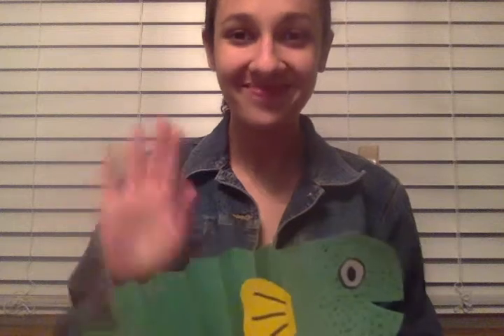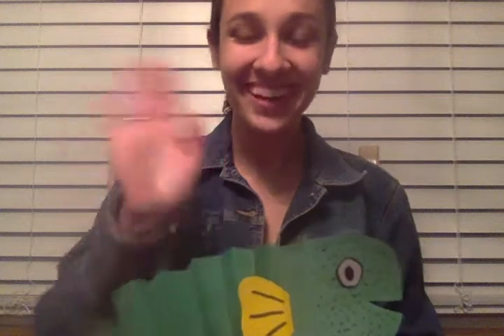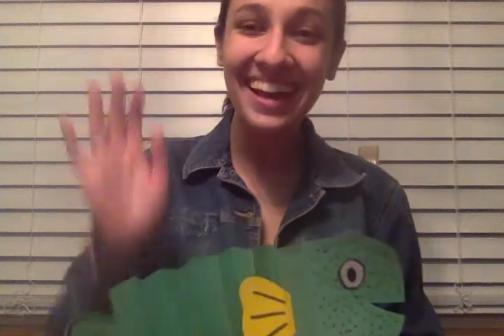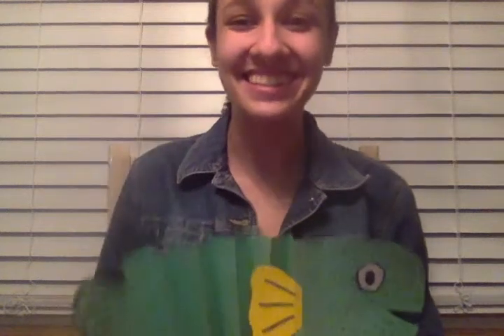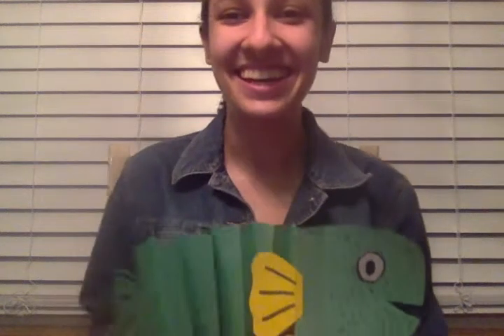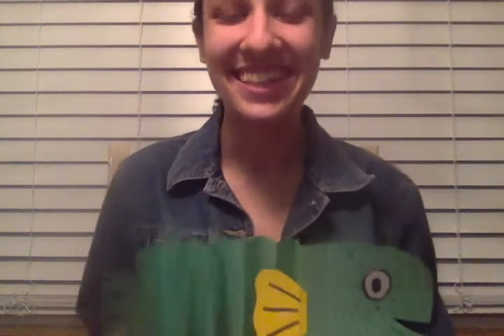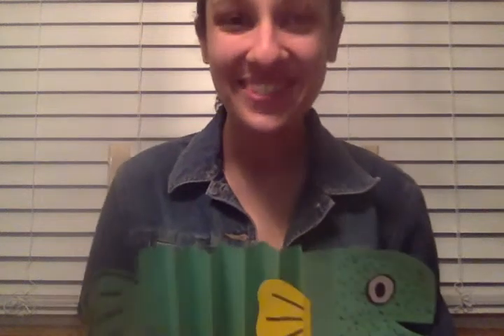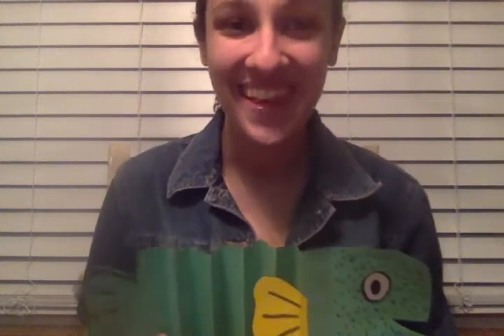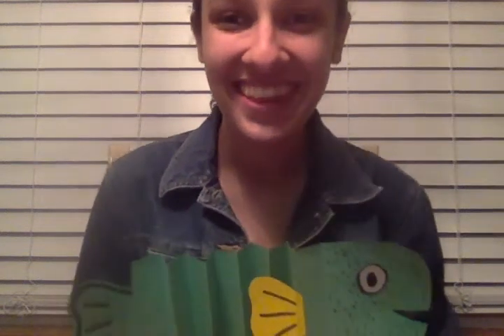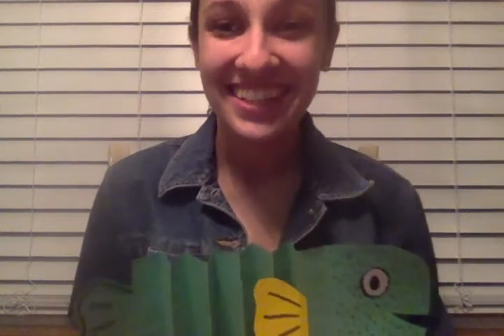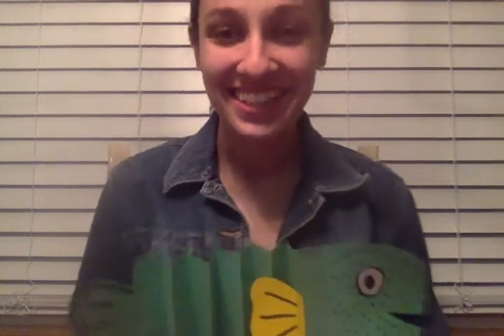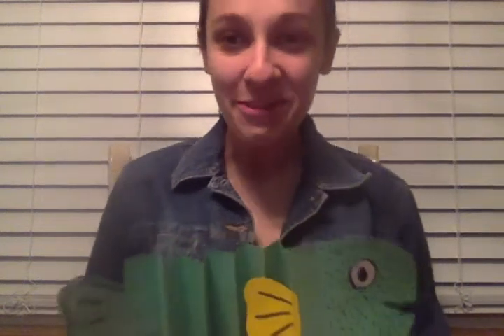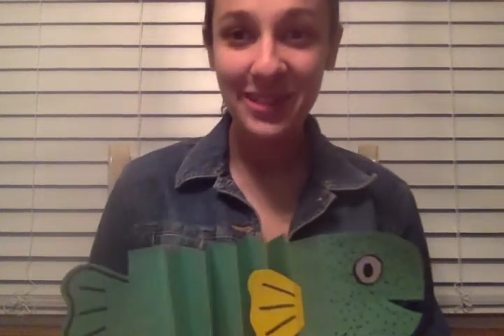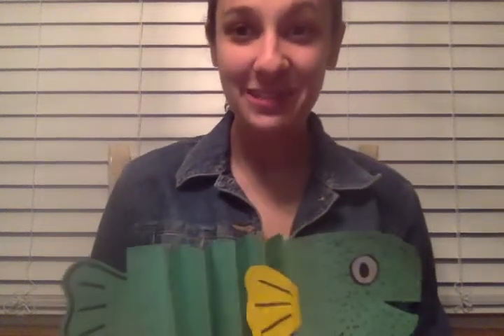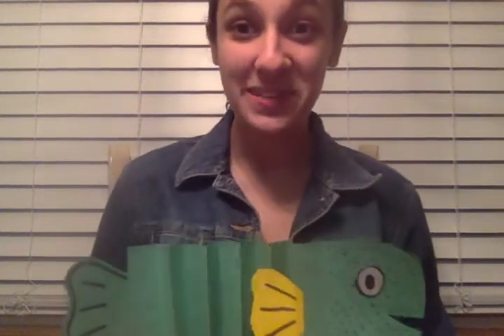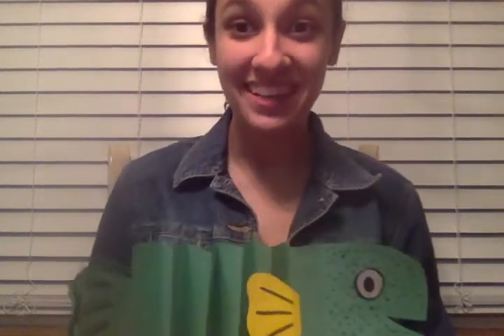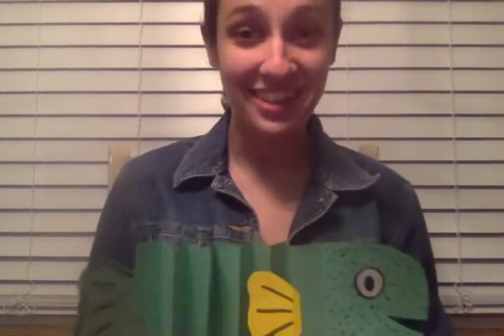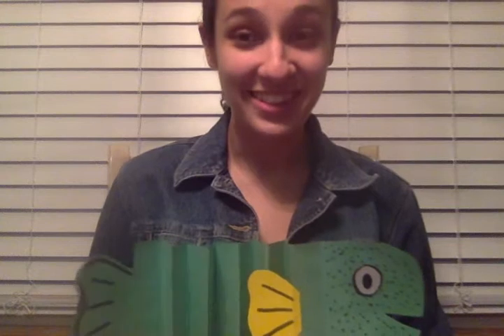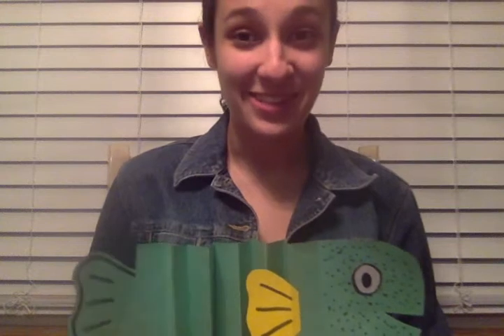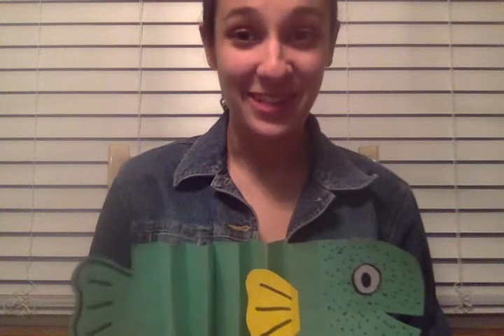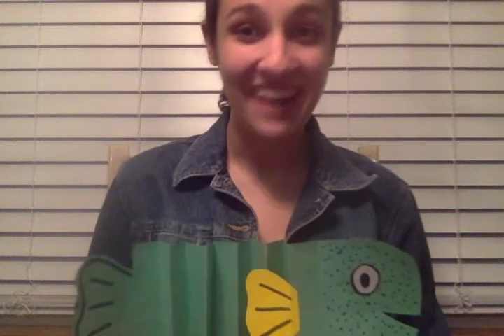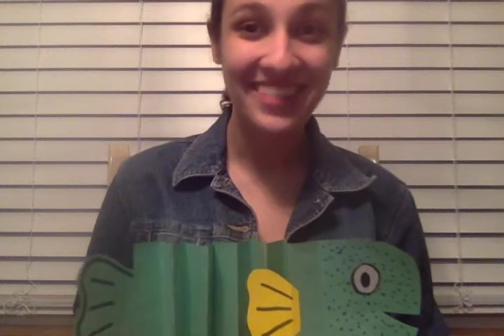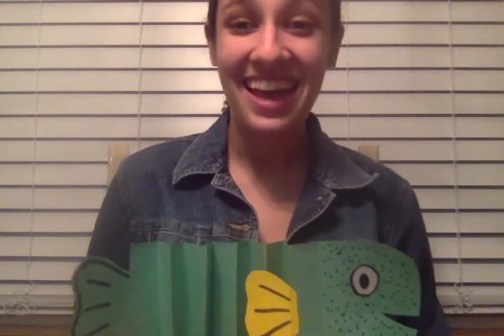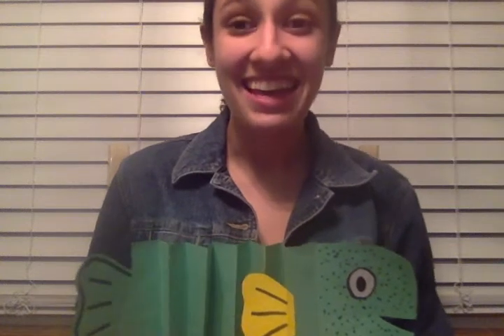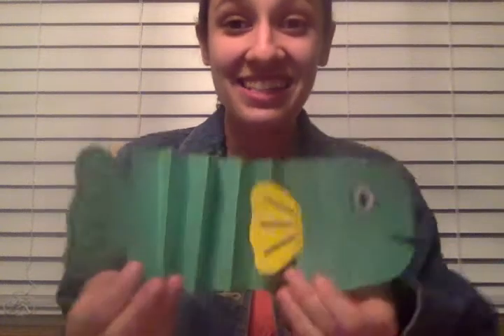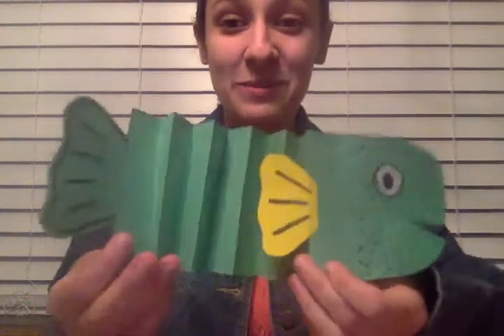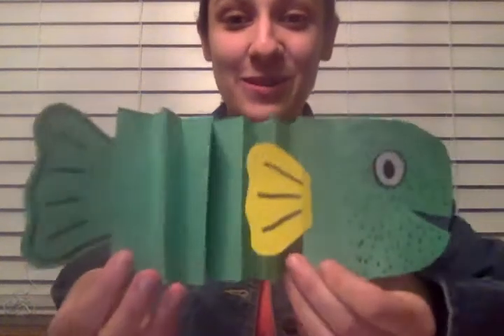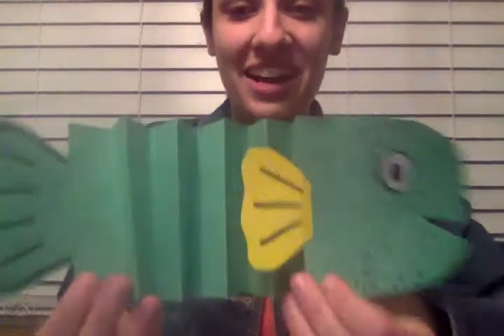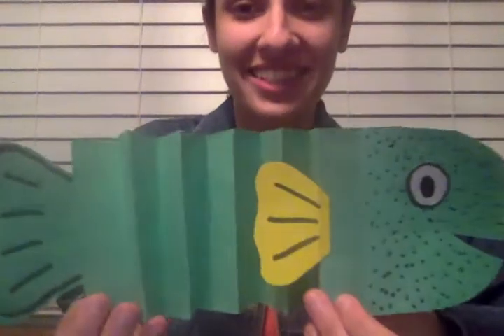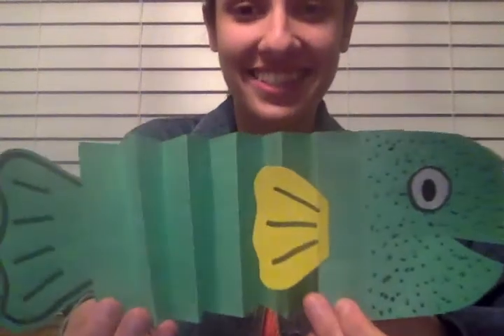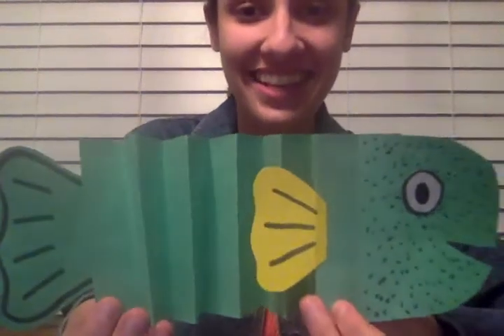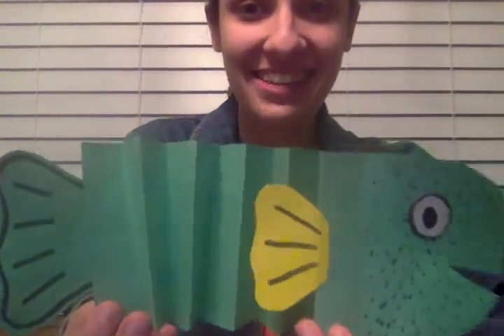Hi guys! It's Miss Faith. Today we're going to be doing another sea creature craft, and this week's craft is an eel.